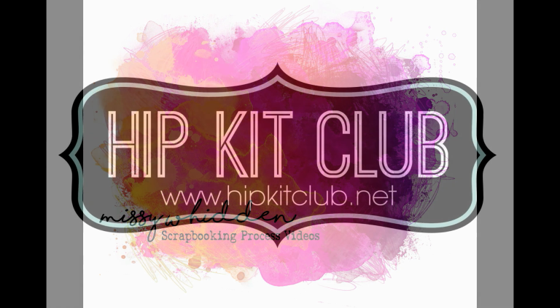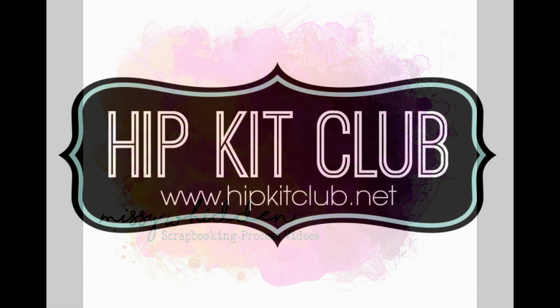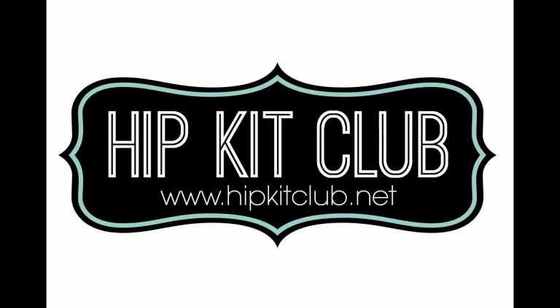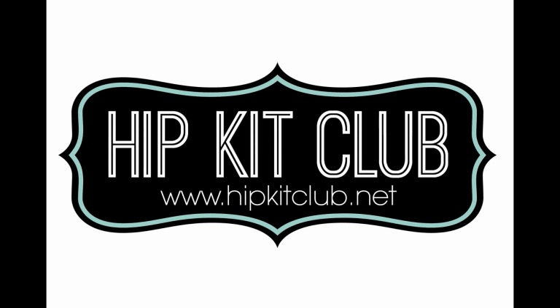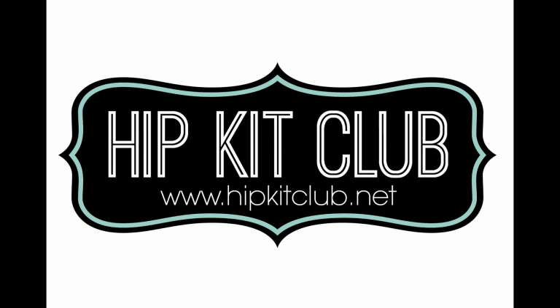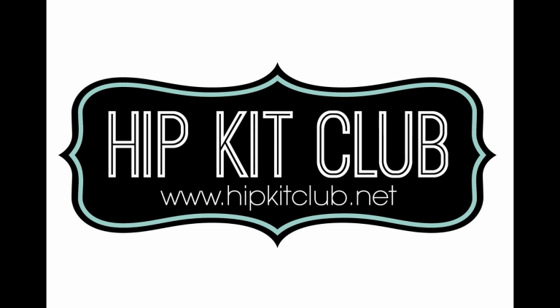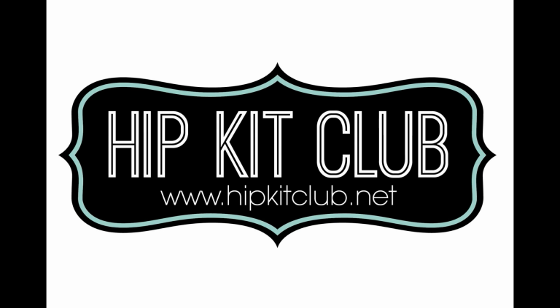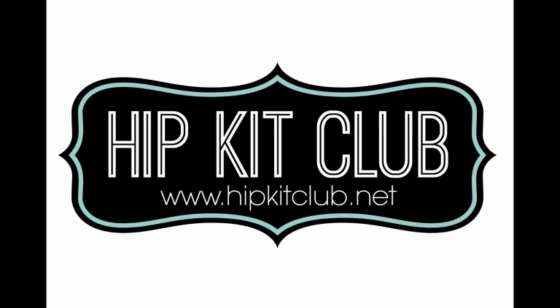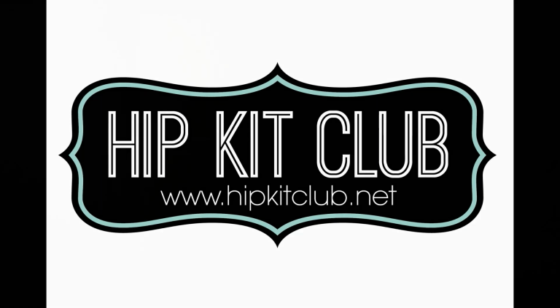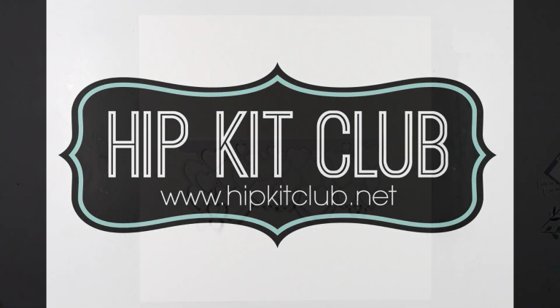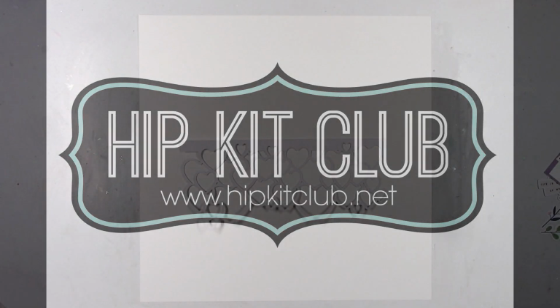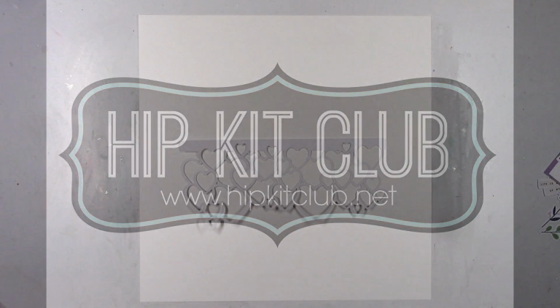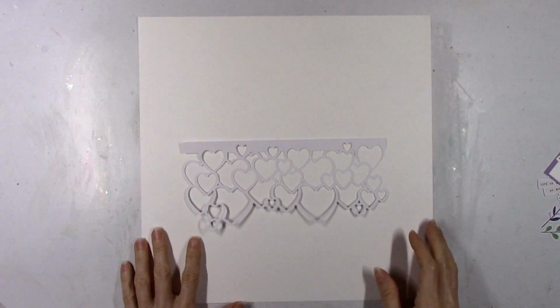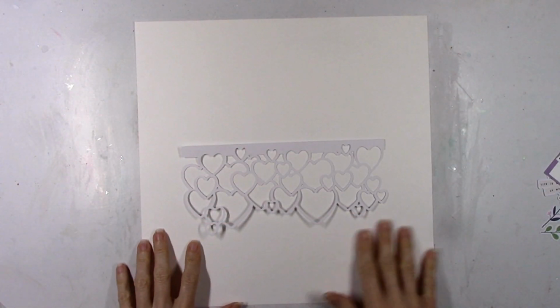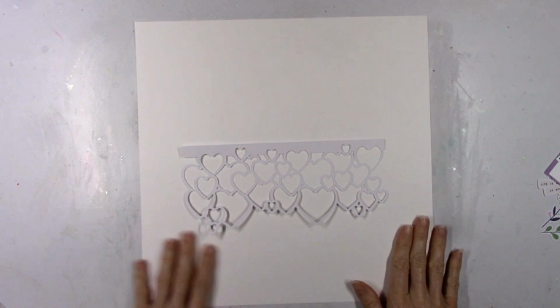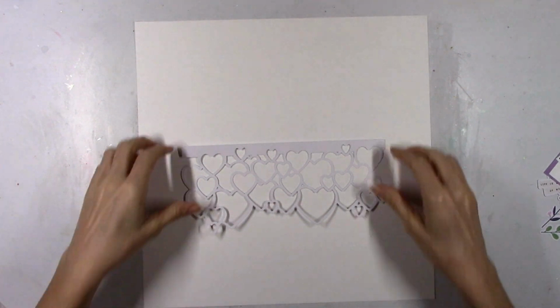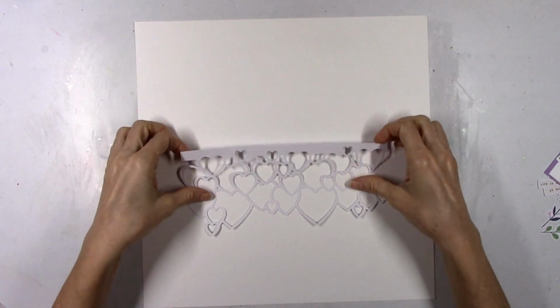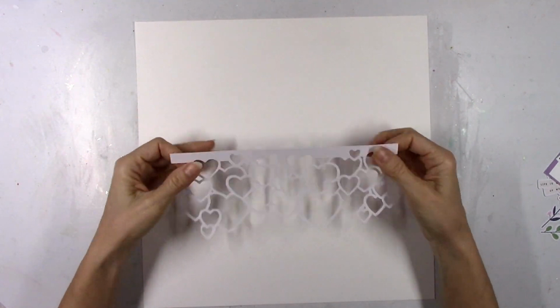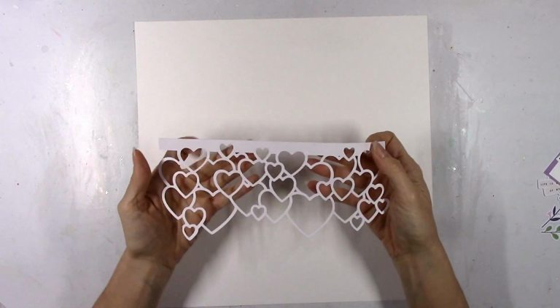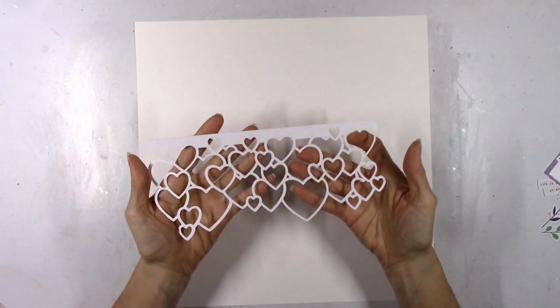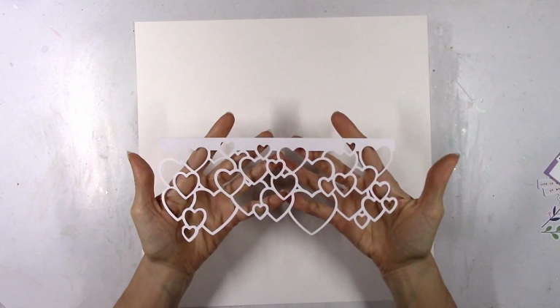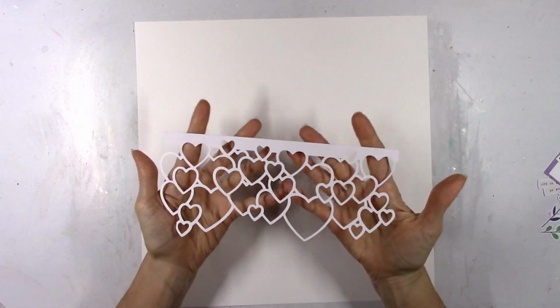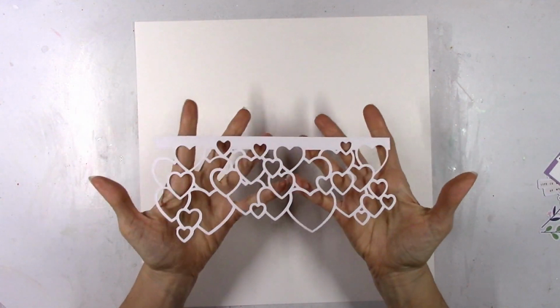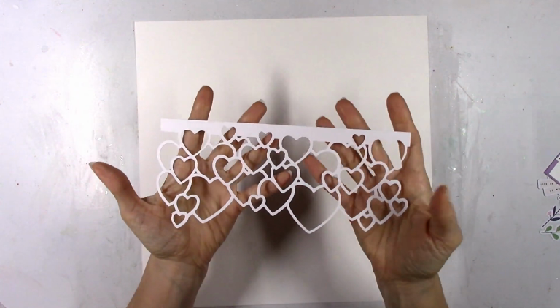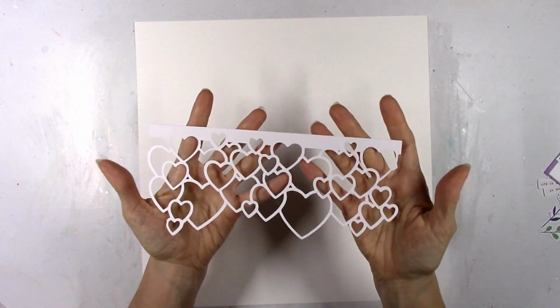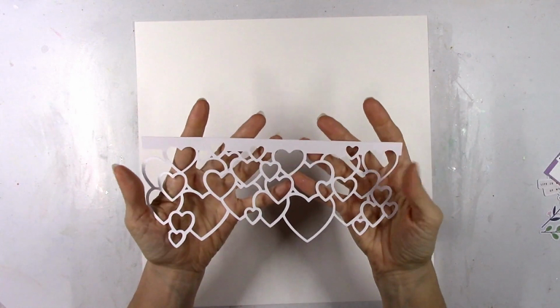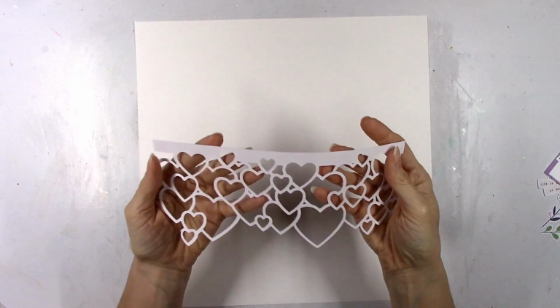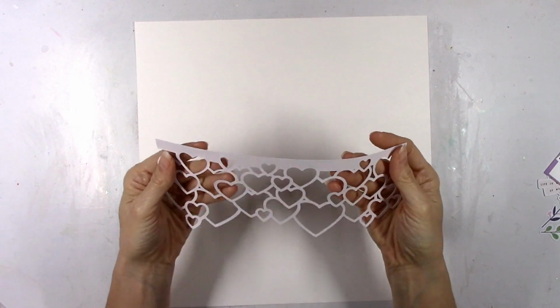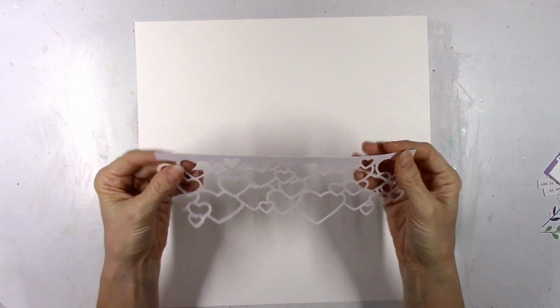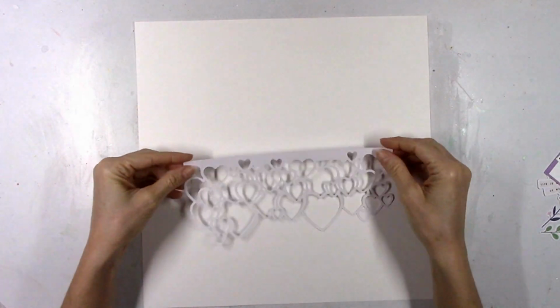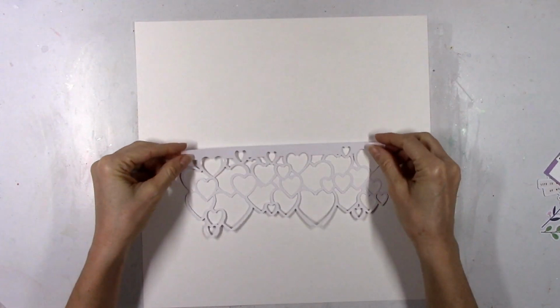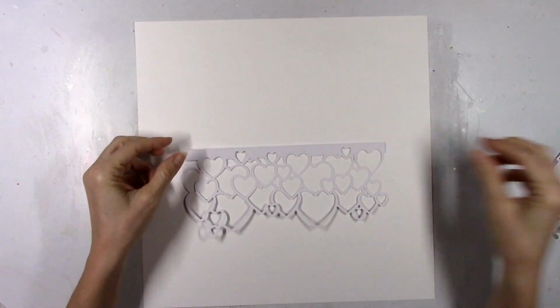I have a new layout to share for Hip Kit Club and I'm using the 2021 January kits again. Before I get into the layout for today, I just wanted to let everyone know that this is my final layout and video for Hip Kit Club for the foreseeable future.